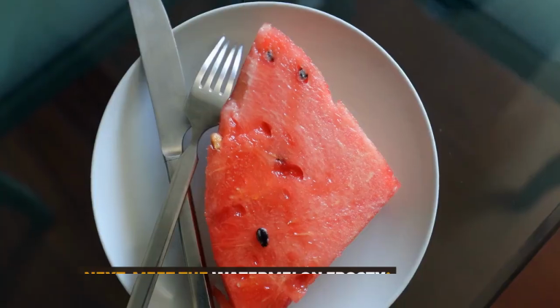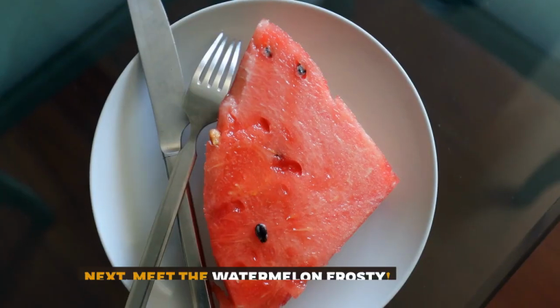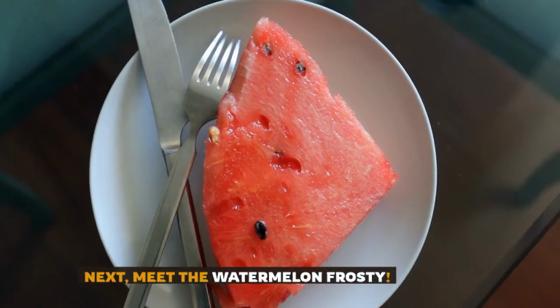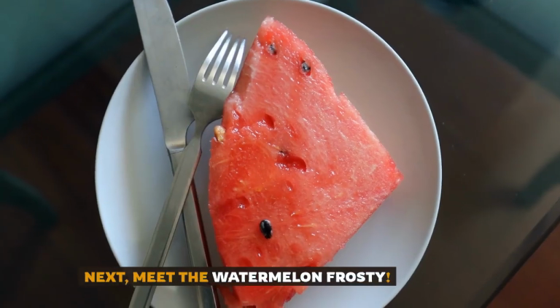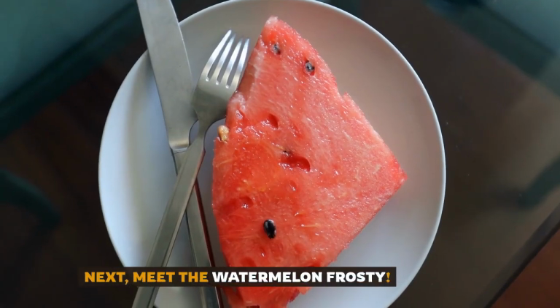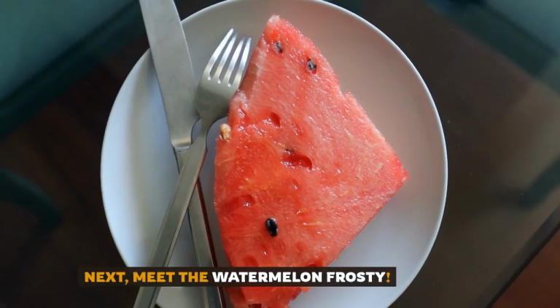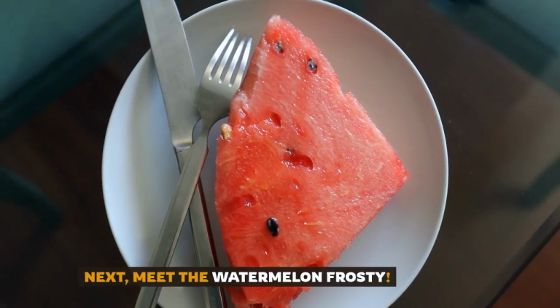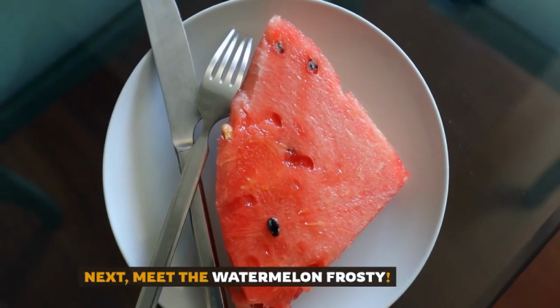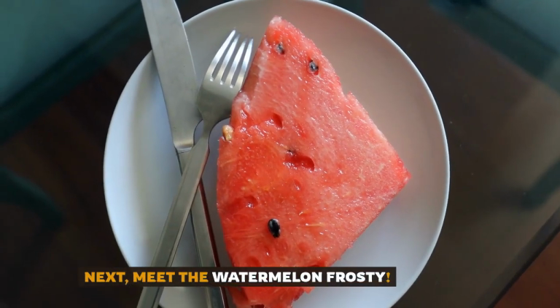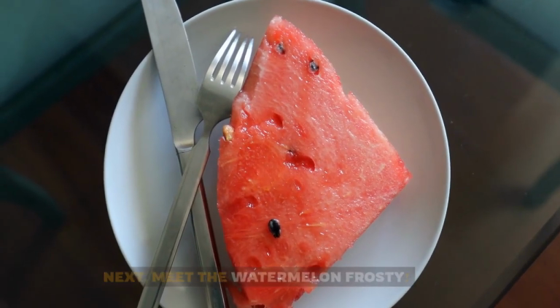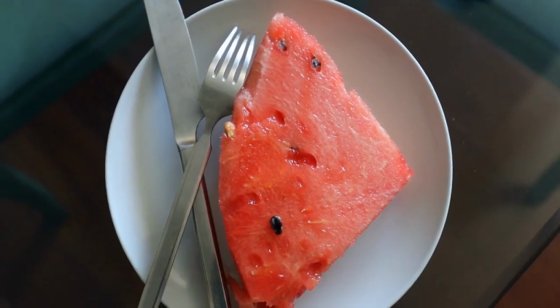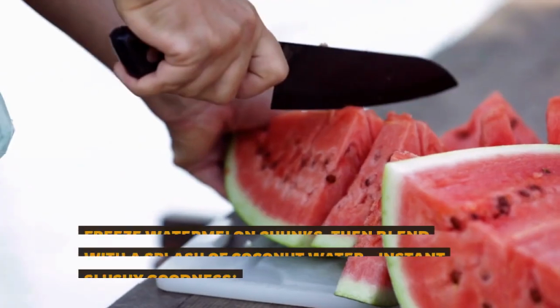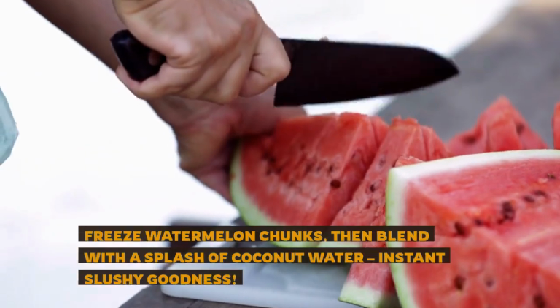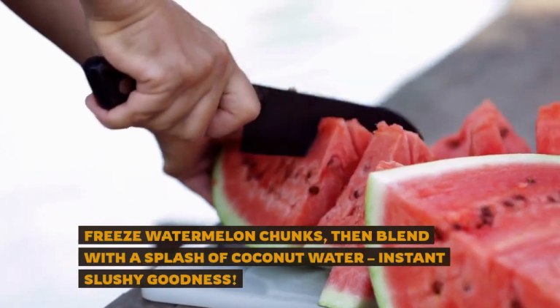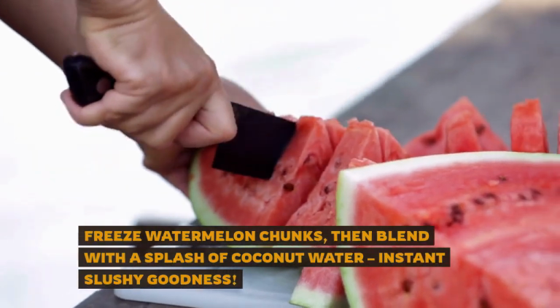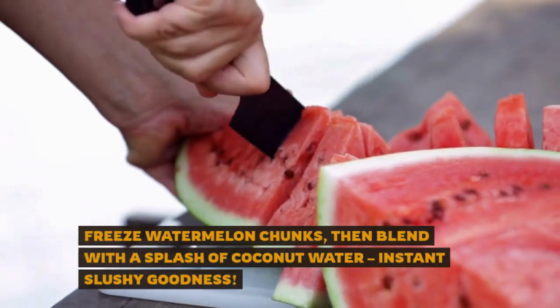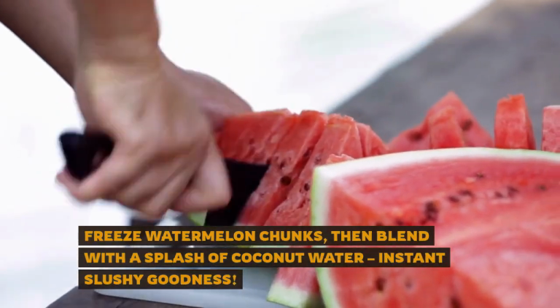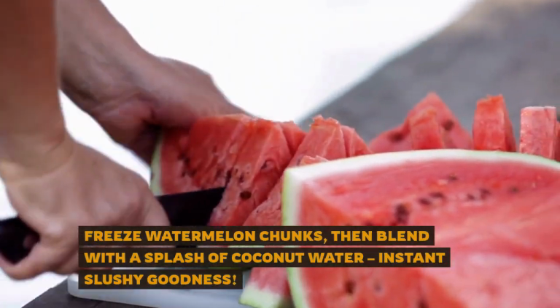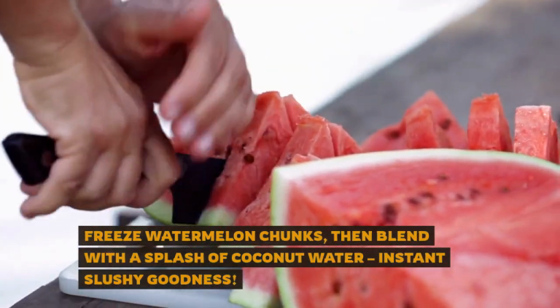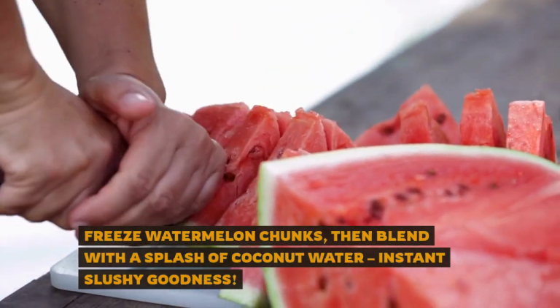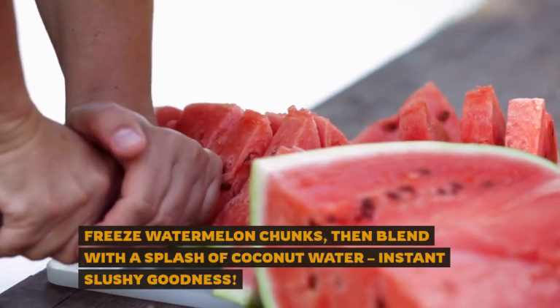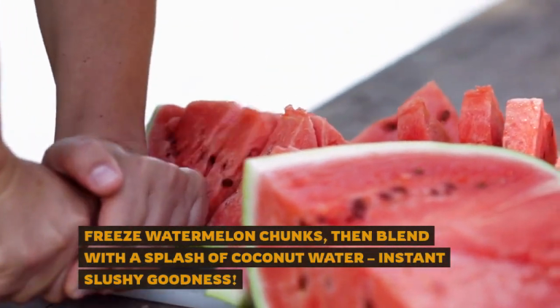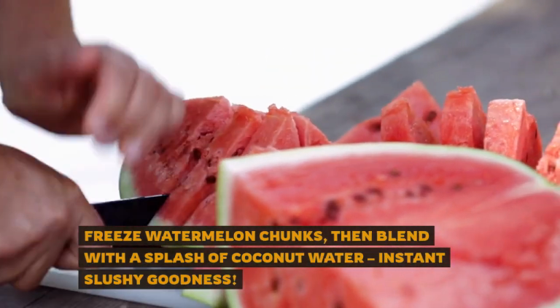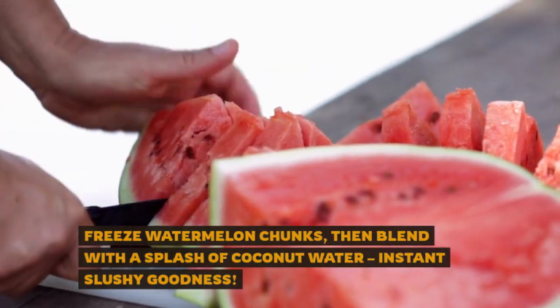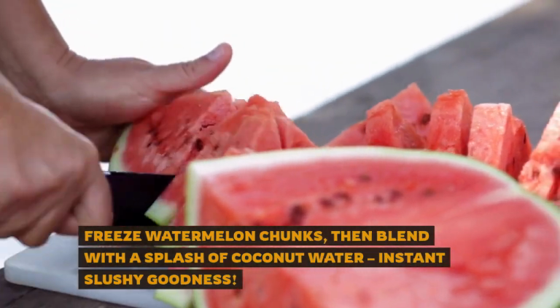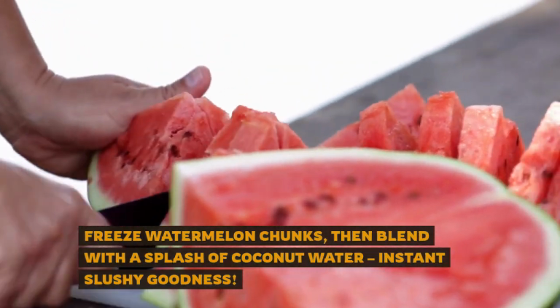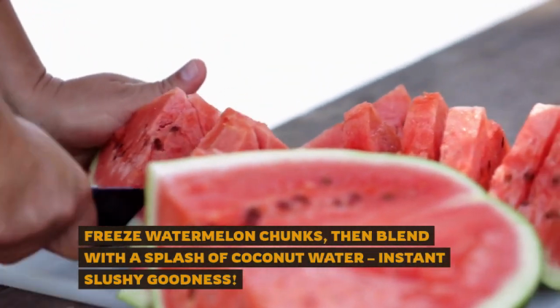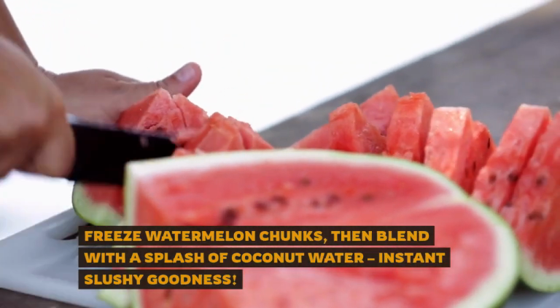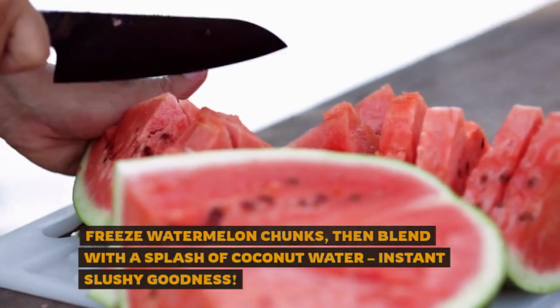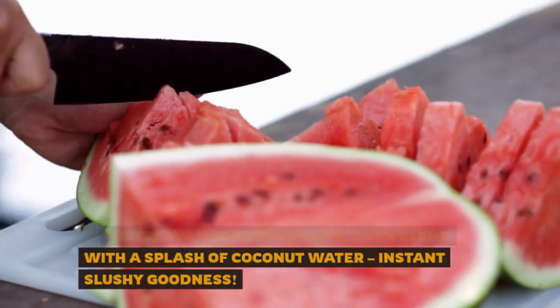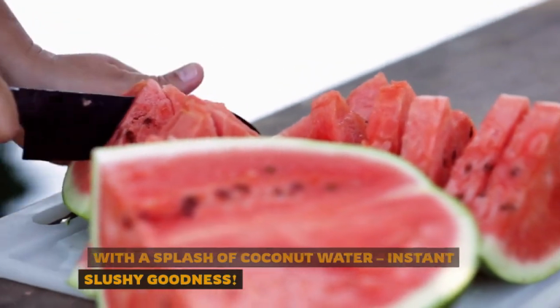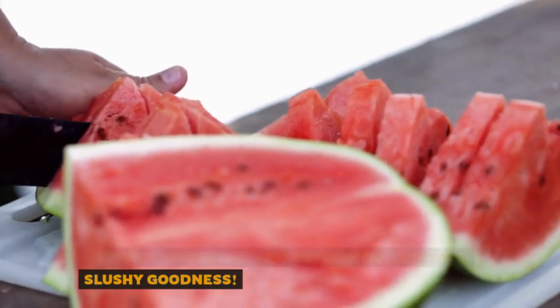Next, meet the watermelon frosty. Freeze watermelon chunks, then blend with a splash of coconut water. Instant slushy goodness.